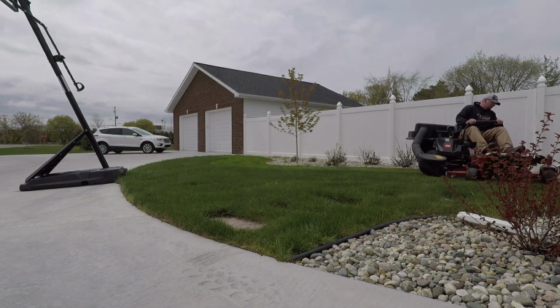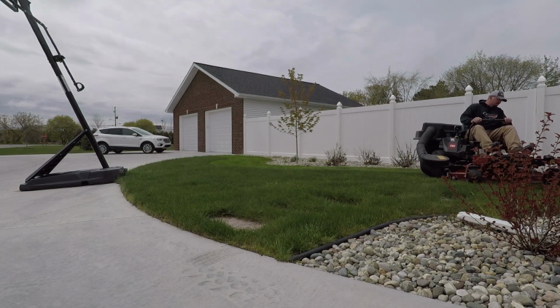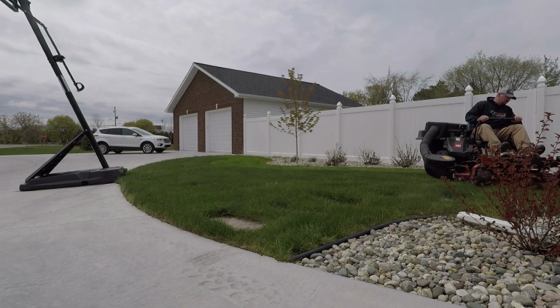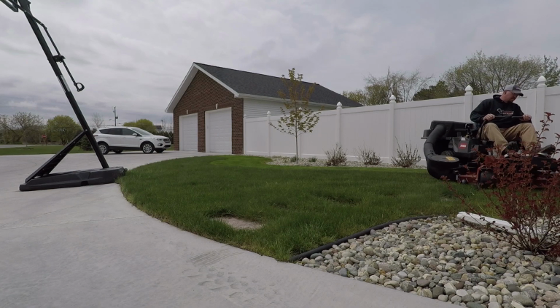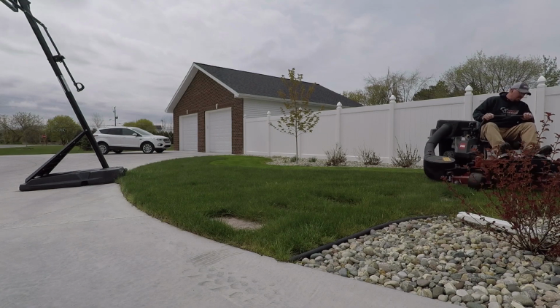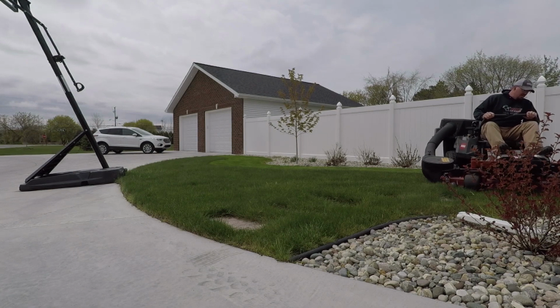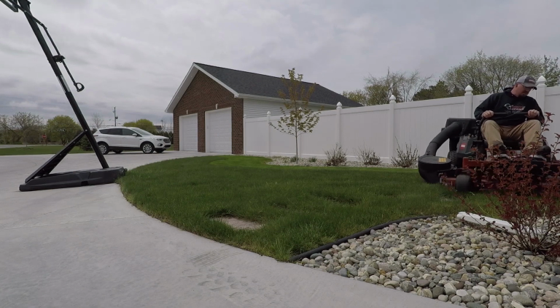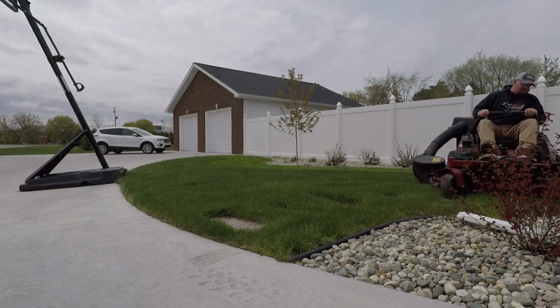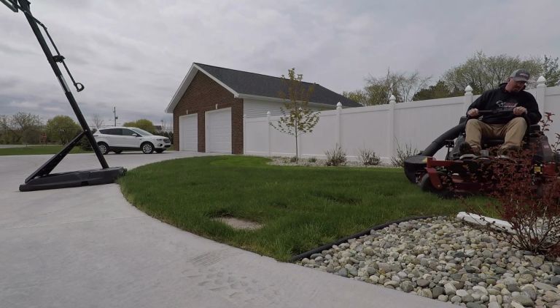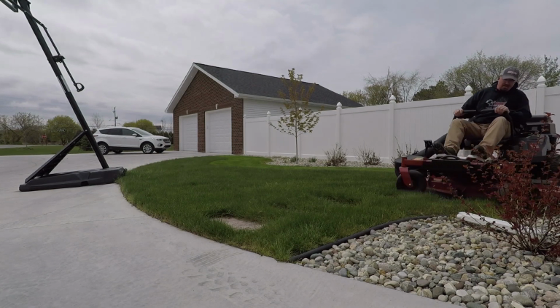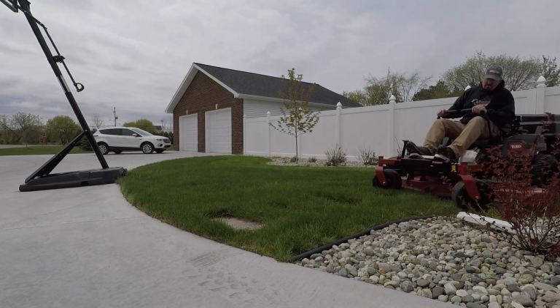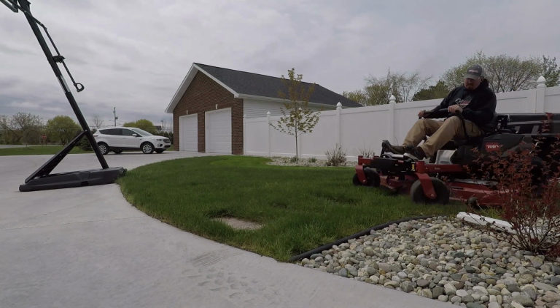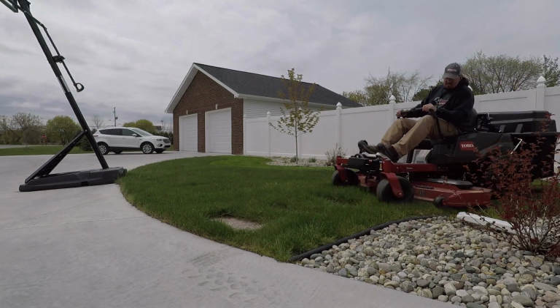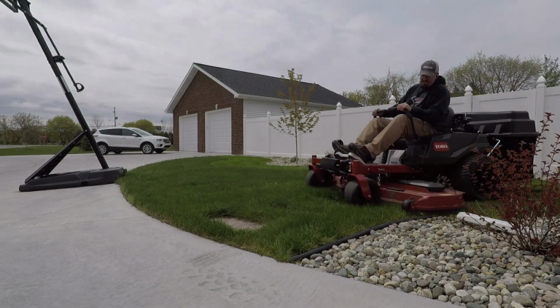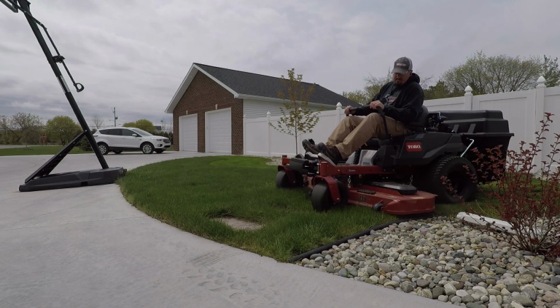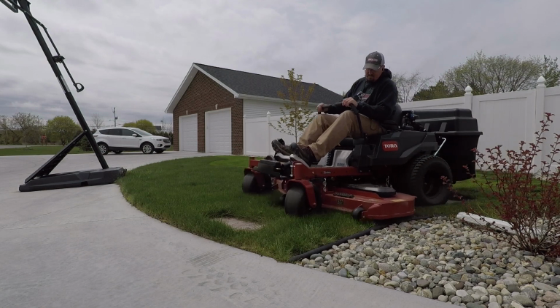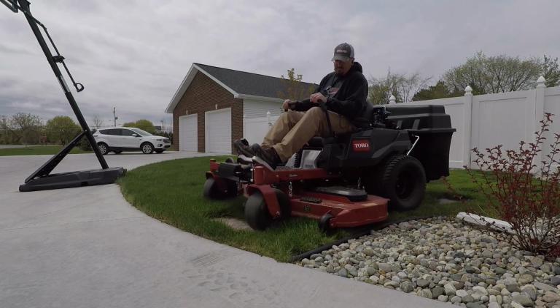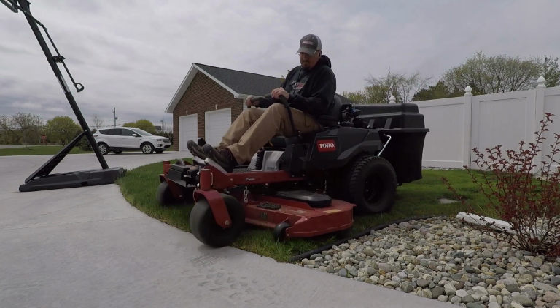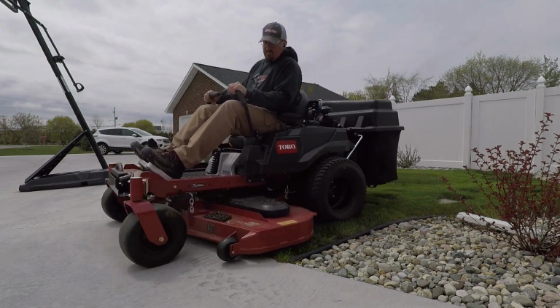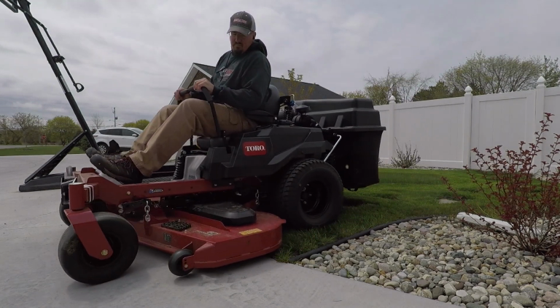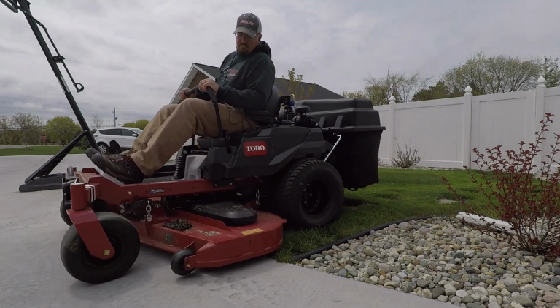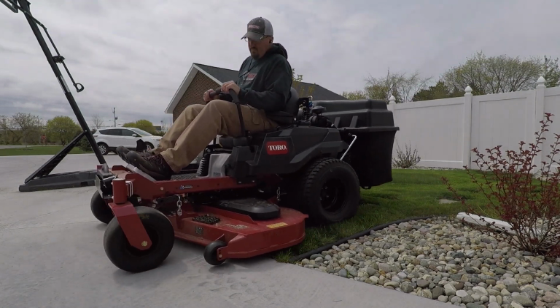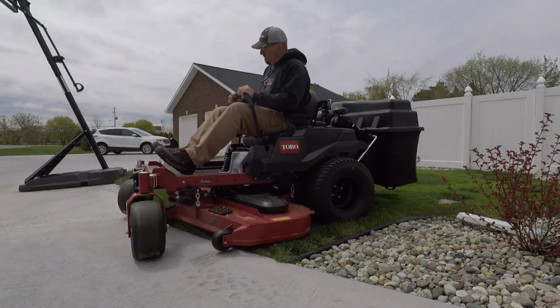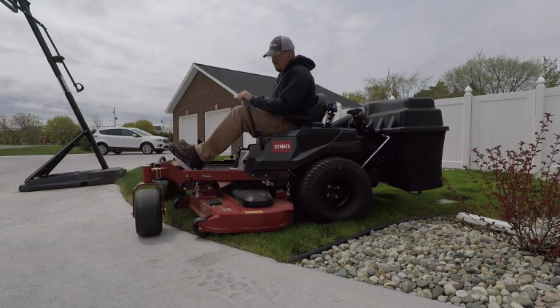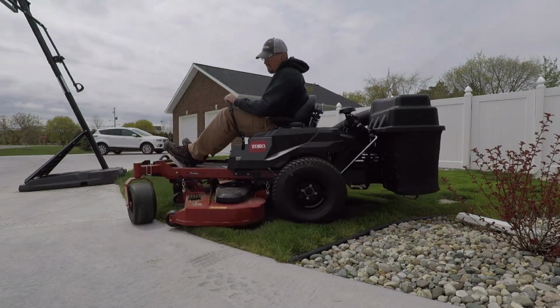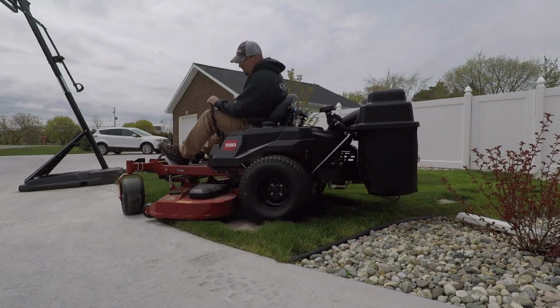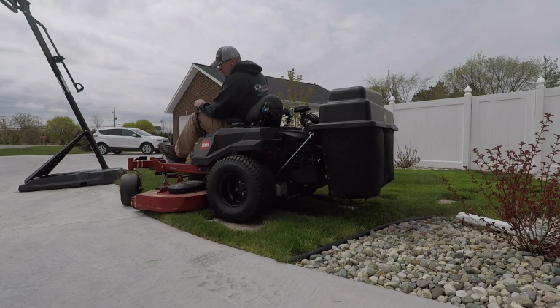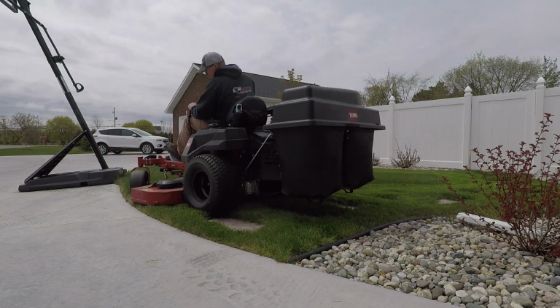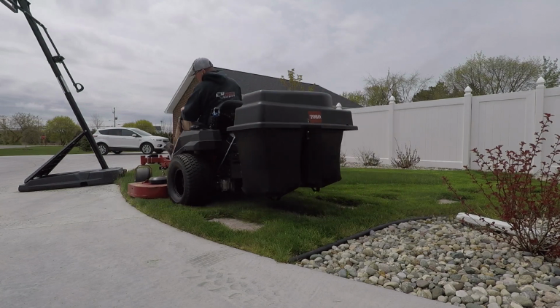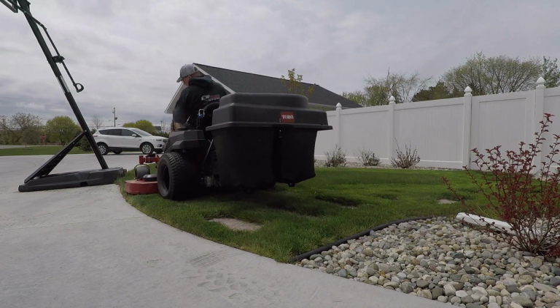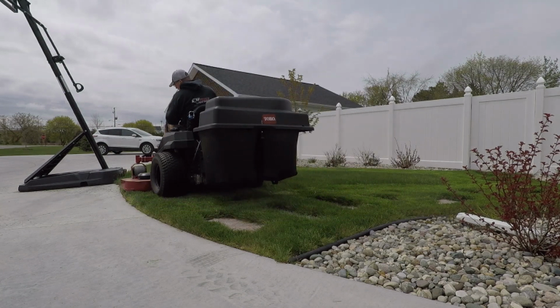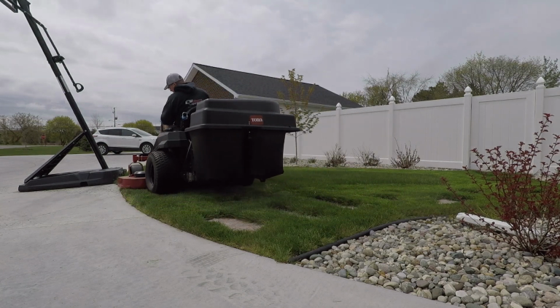Realistically, my experience with zero turn mowers is with larger commercial units, and it was a breath of fresh air to find something a little bit smaller, a little bit more maneuverable, and yet just as capable as my John Deere 925.